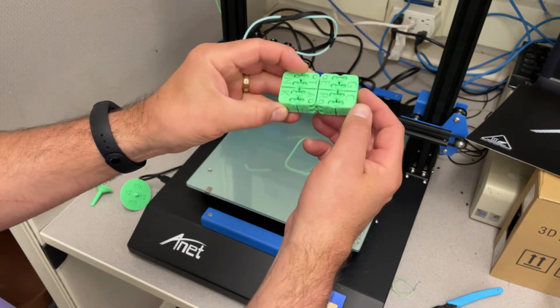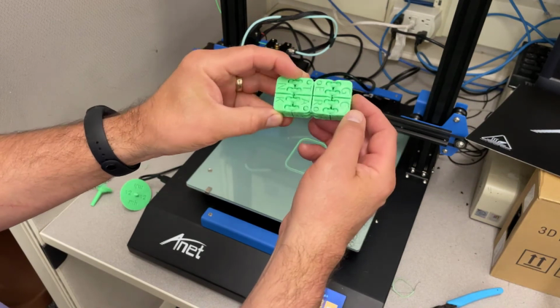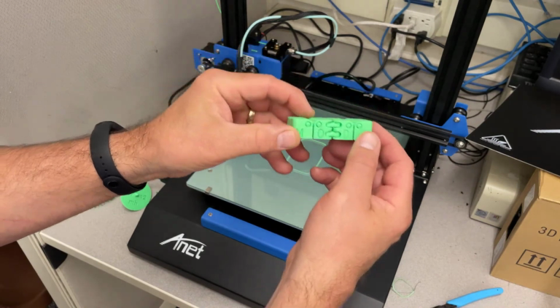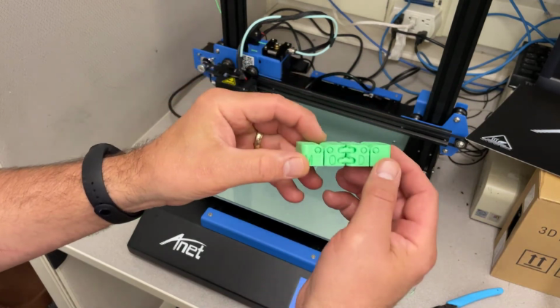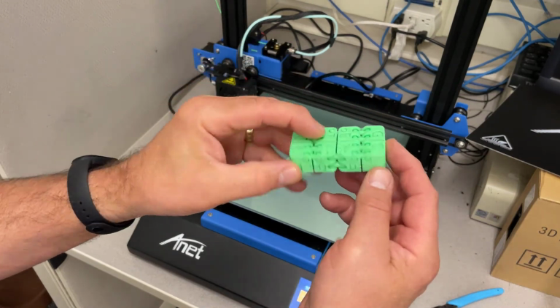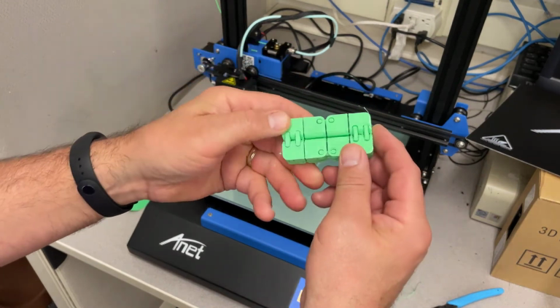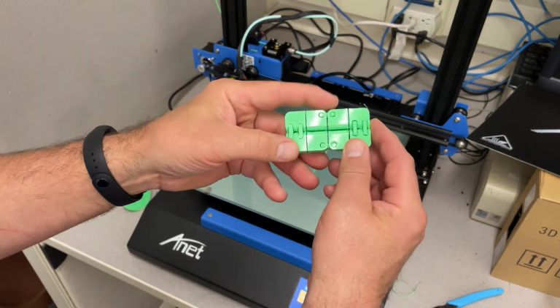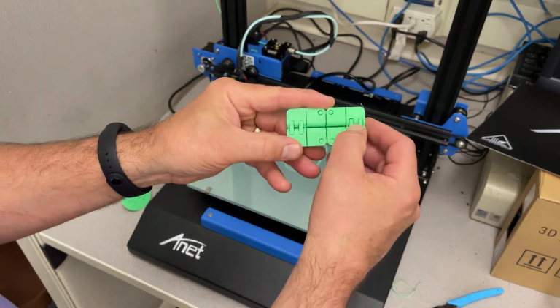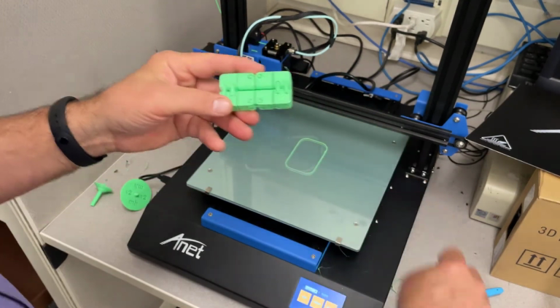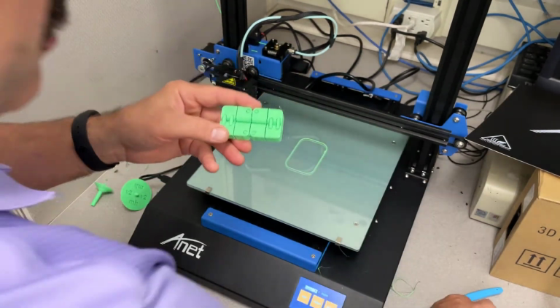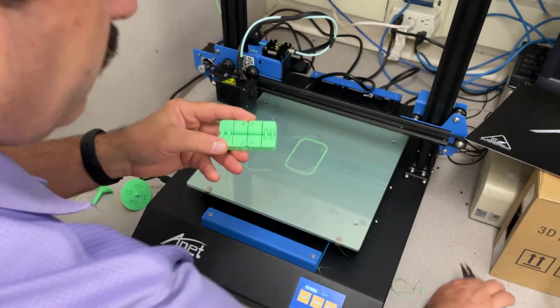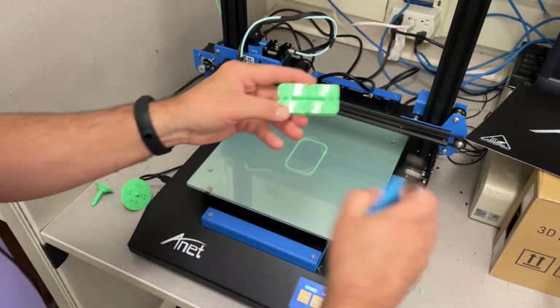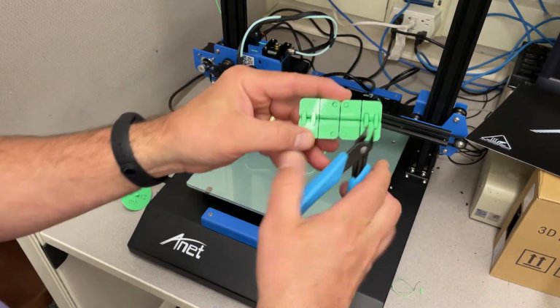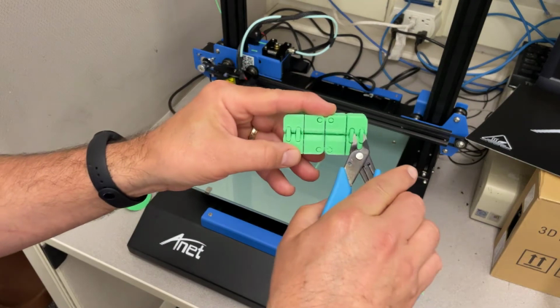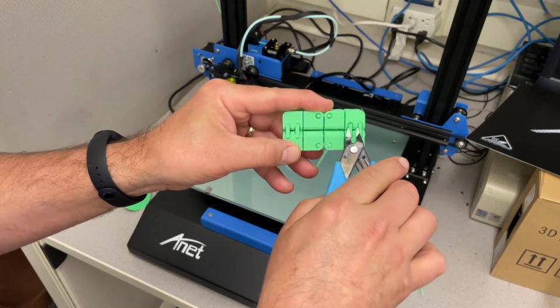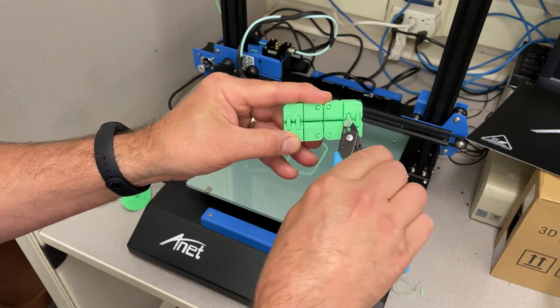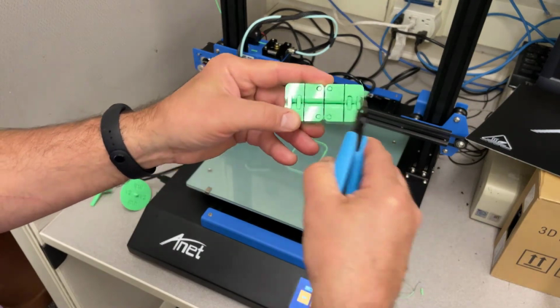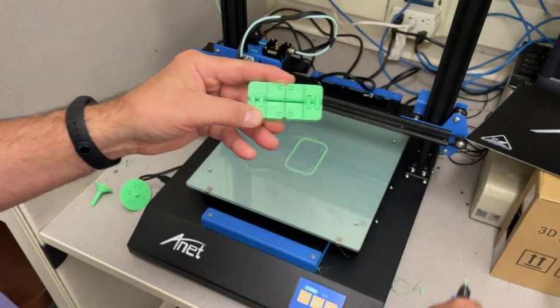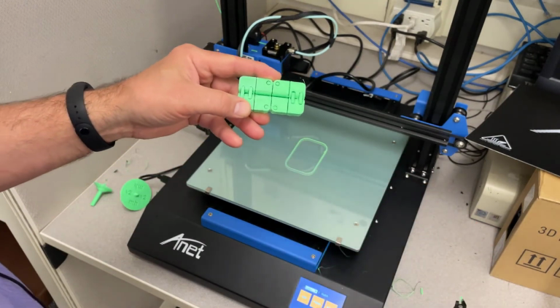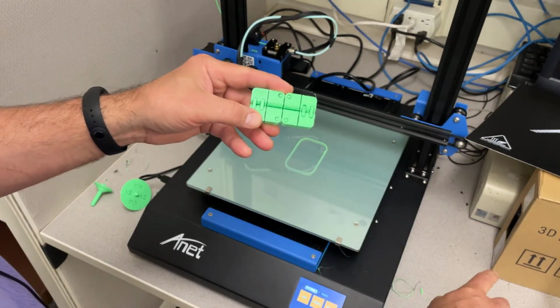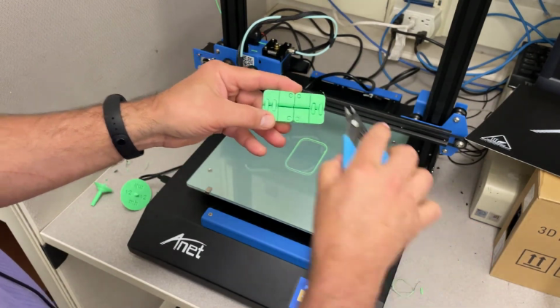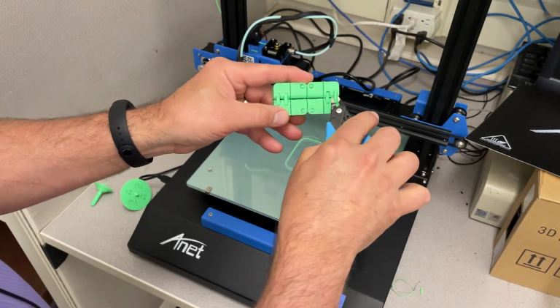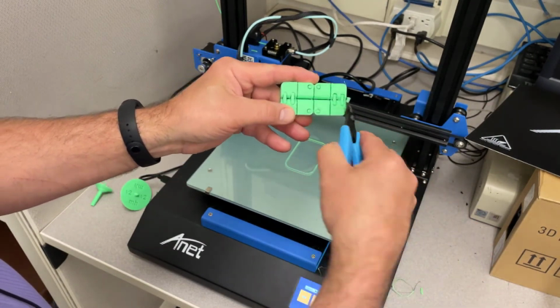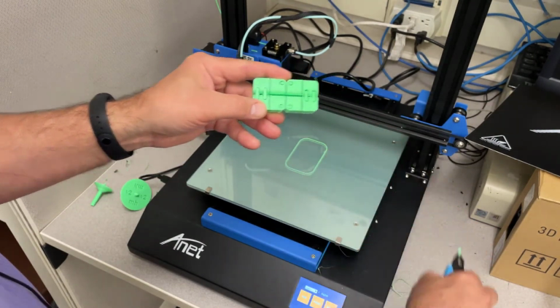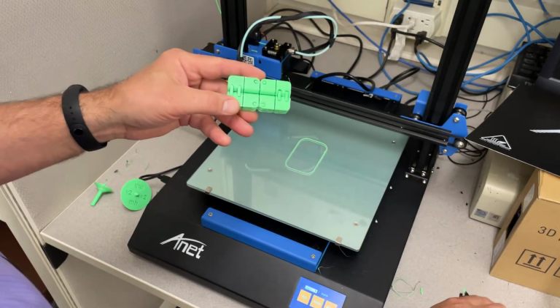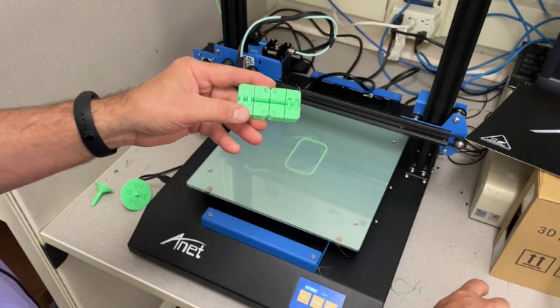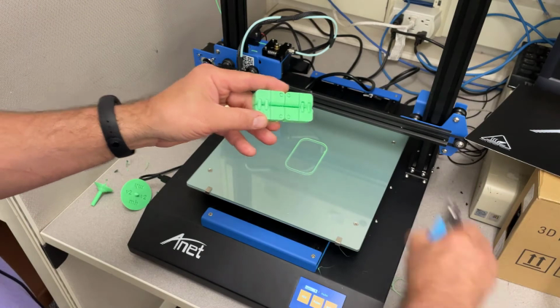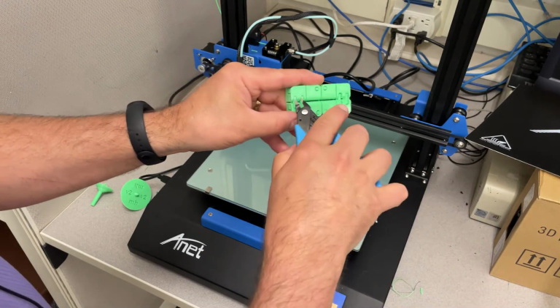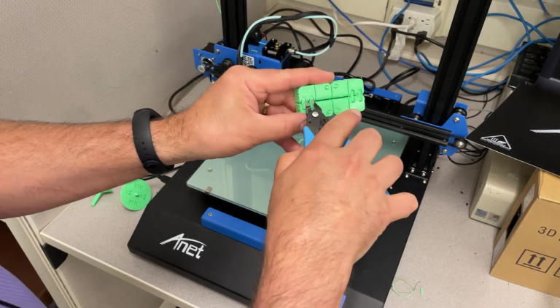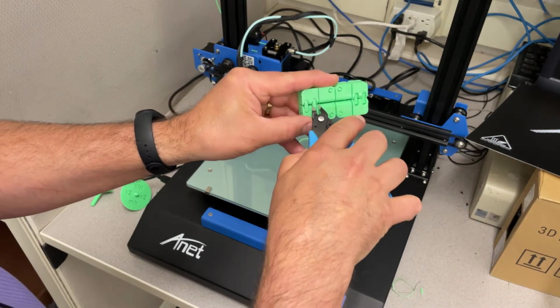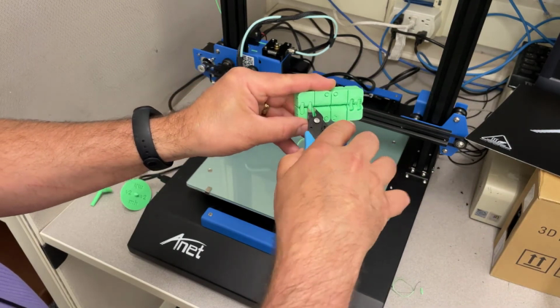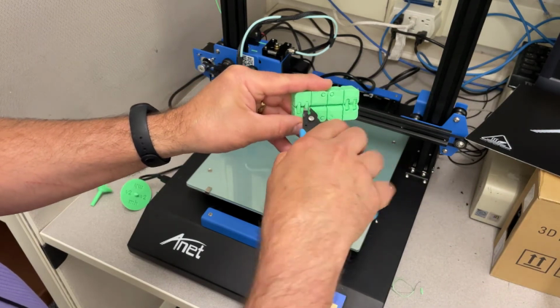Loving how clean this turned out. I've got little supports under here that we can just pop off. These were part of the design — they're just simple cones that I attach, and it just helps the print show up the way it's supposed to.